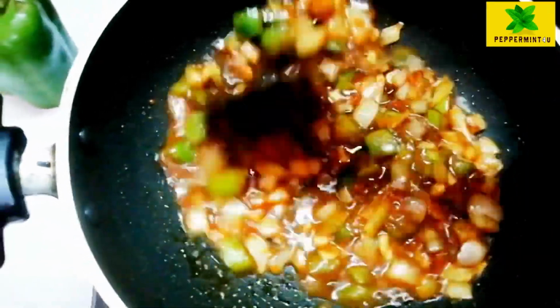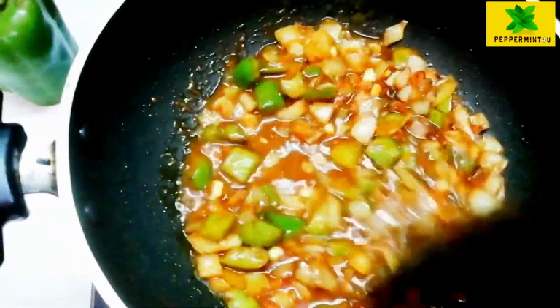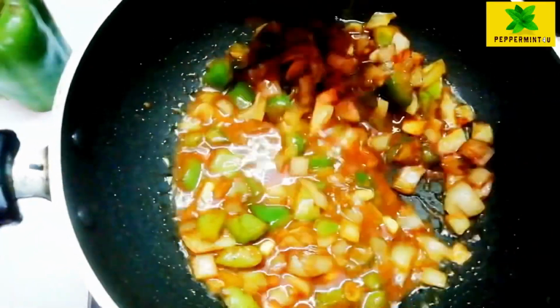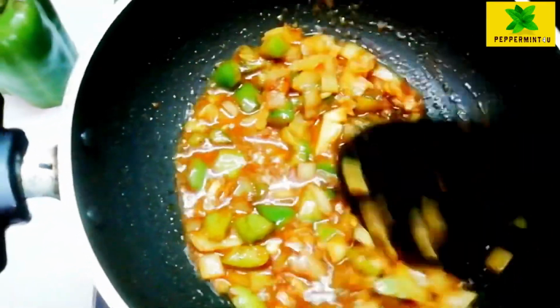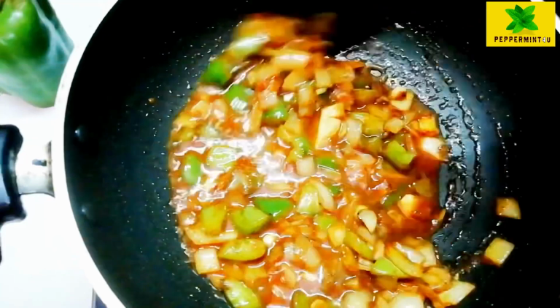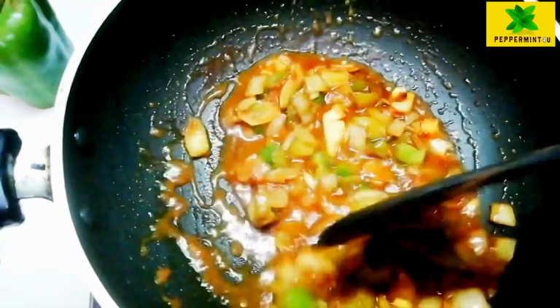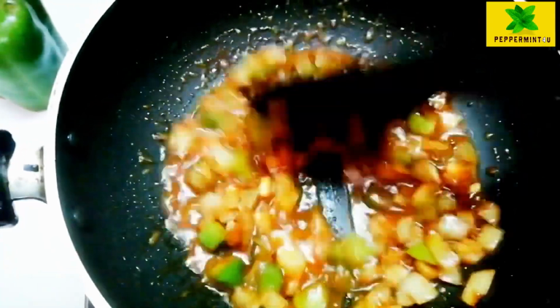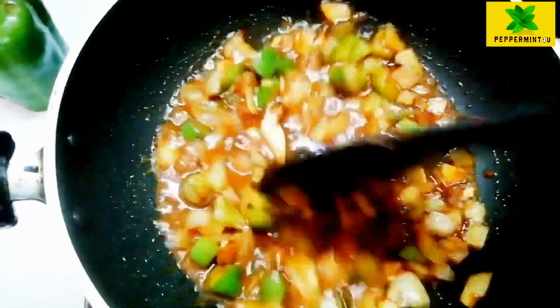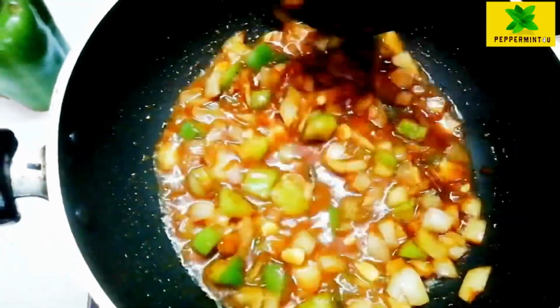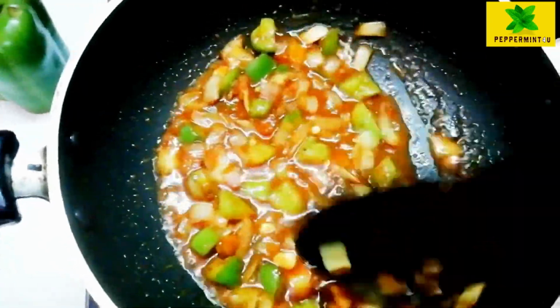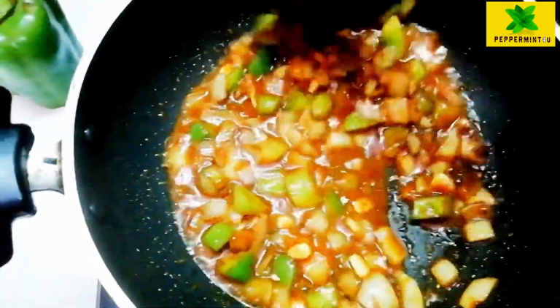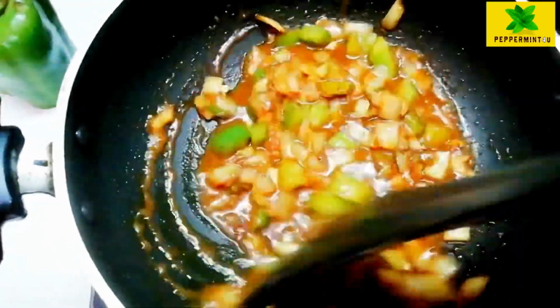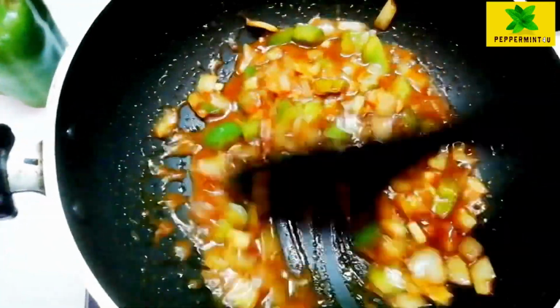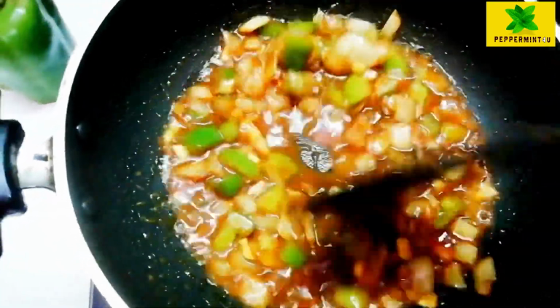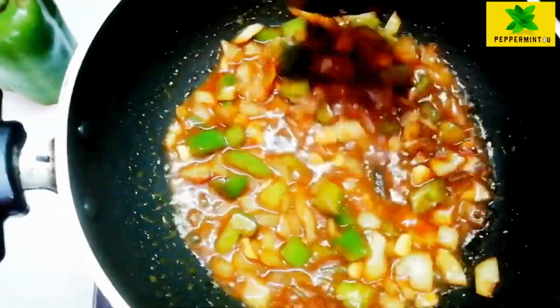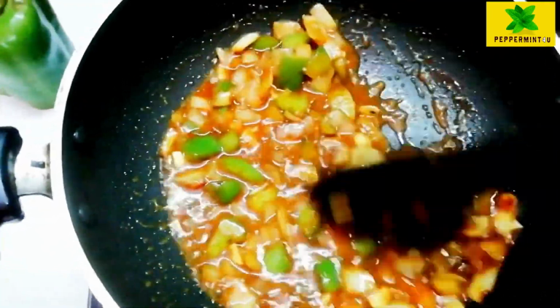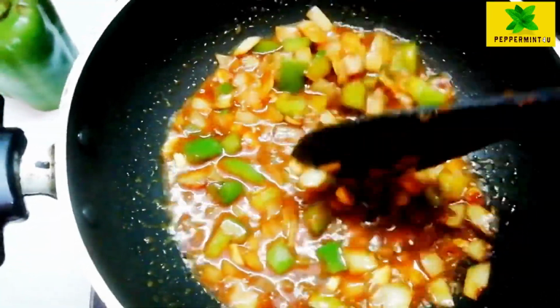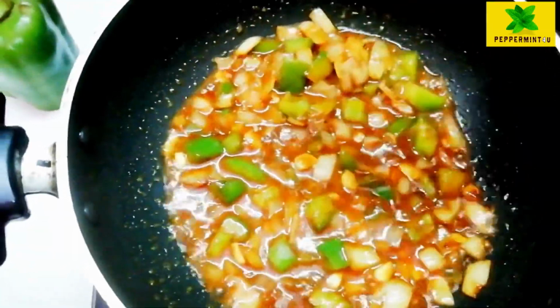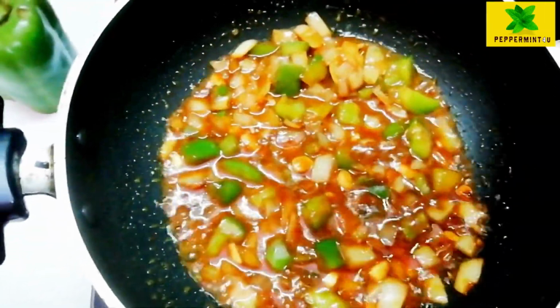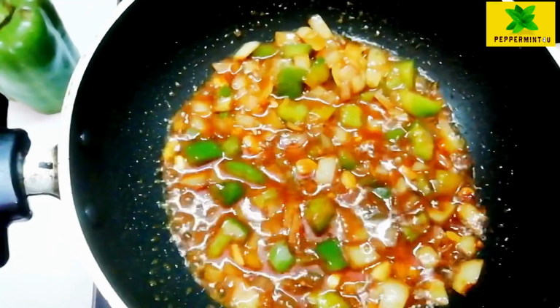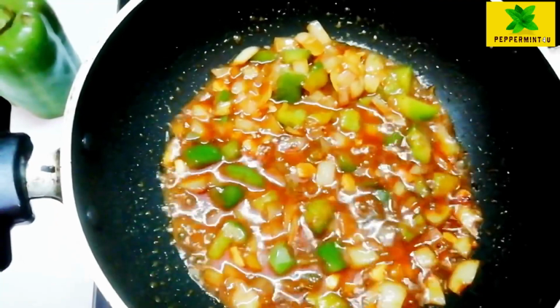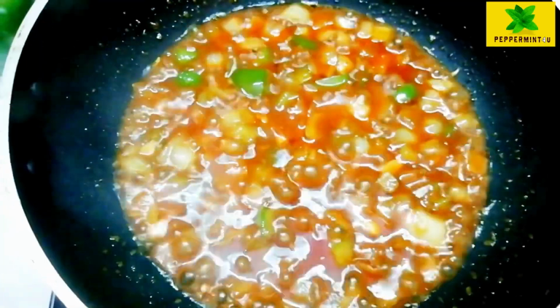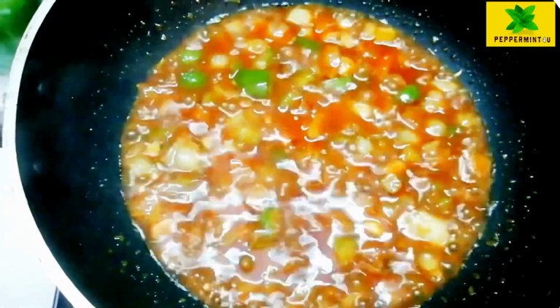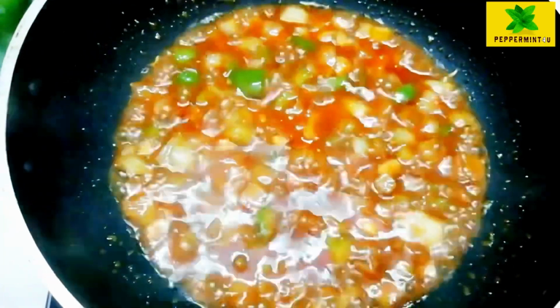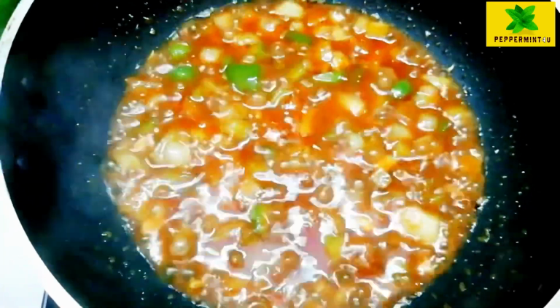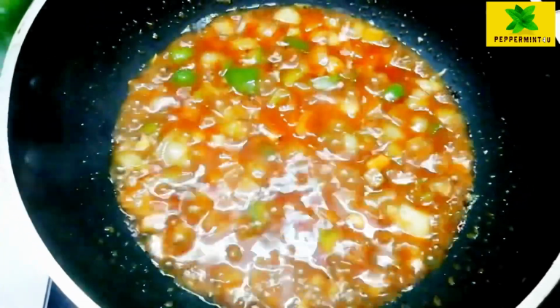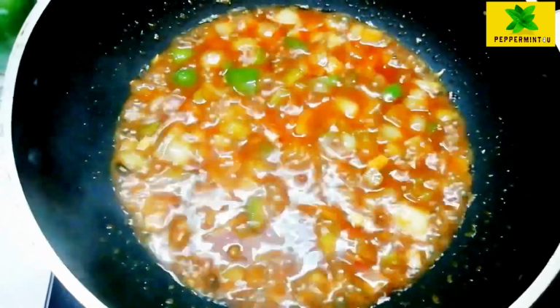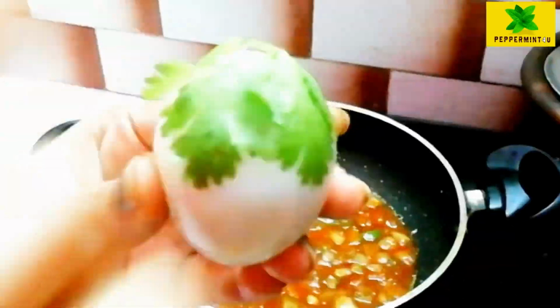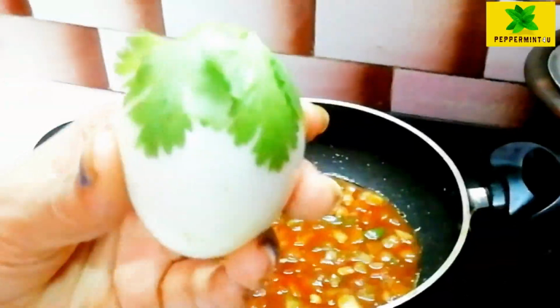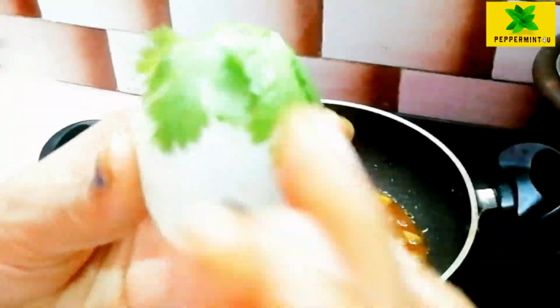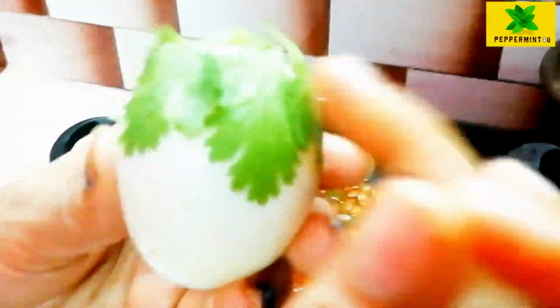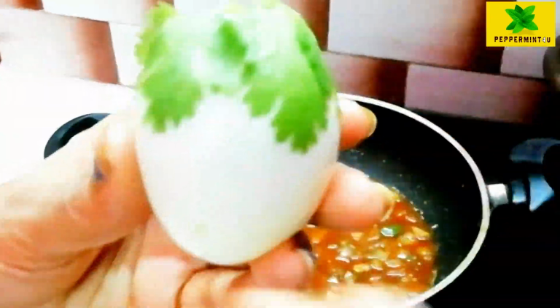Here is the finished tomato sauce. Now I'm going to put the chicken in the cooker and add a little stock. This is a lot of chicken. Now I'm ready to put the gravy on the grill.